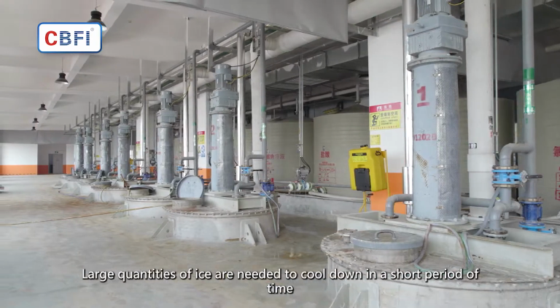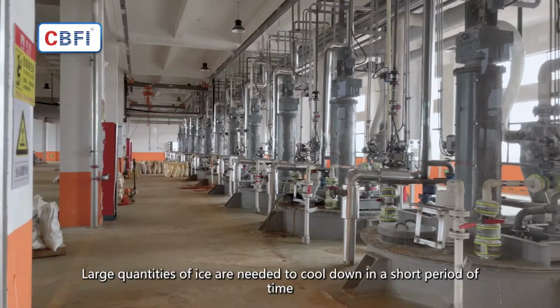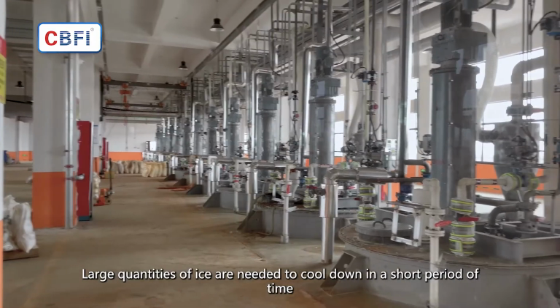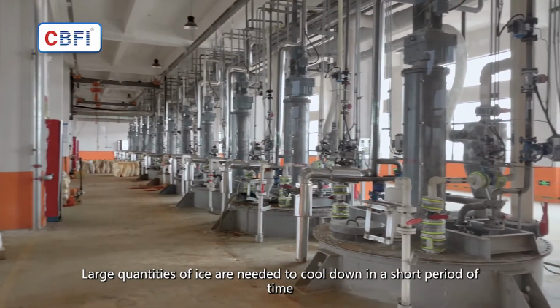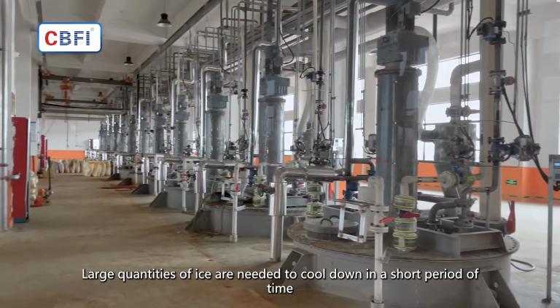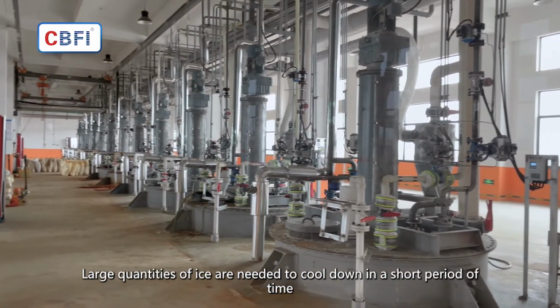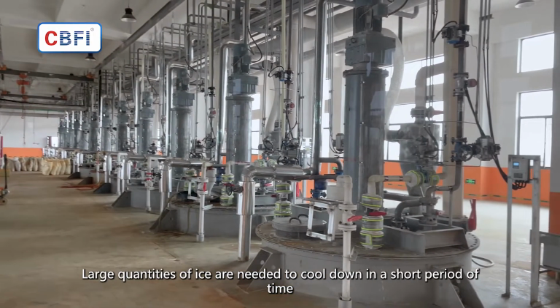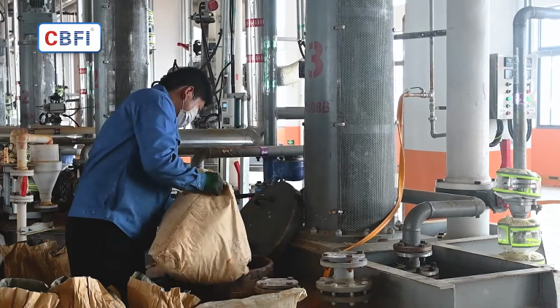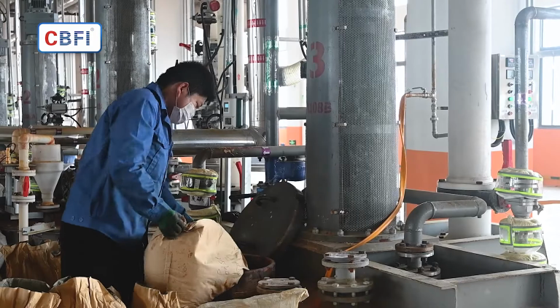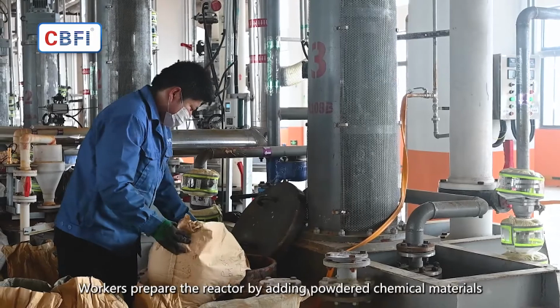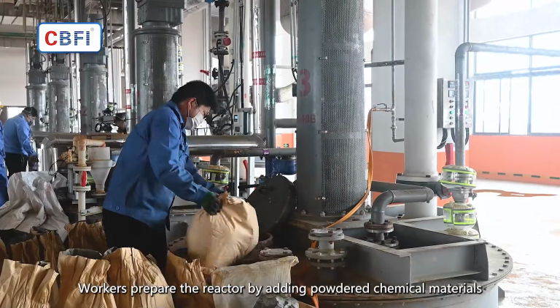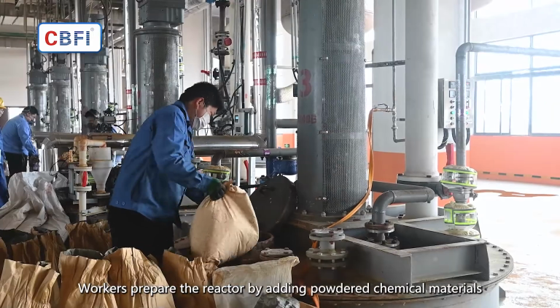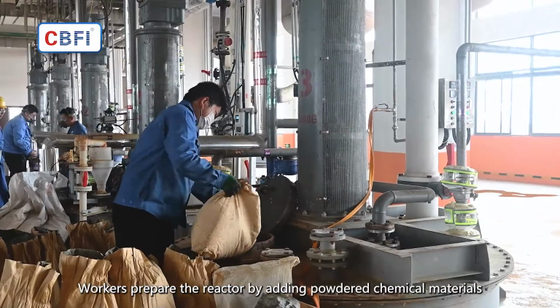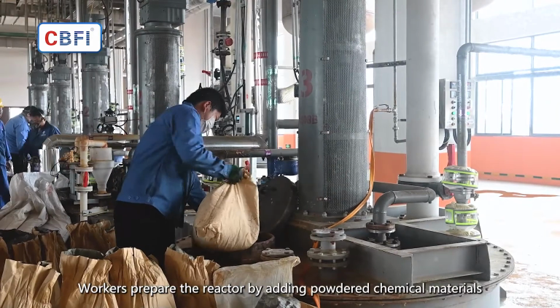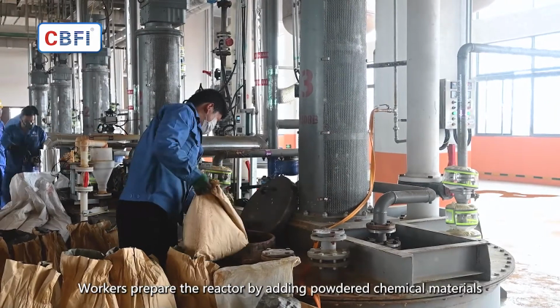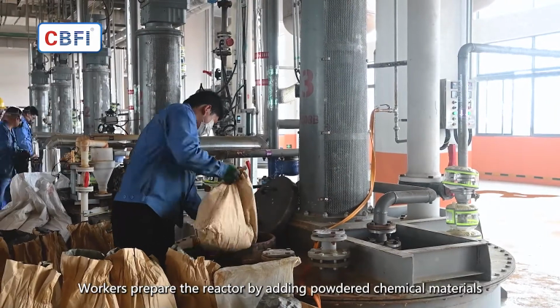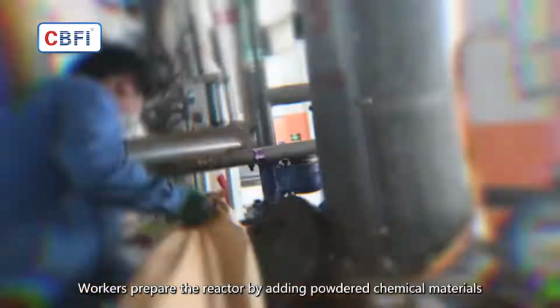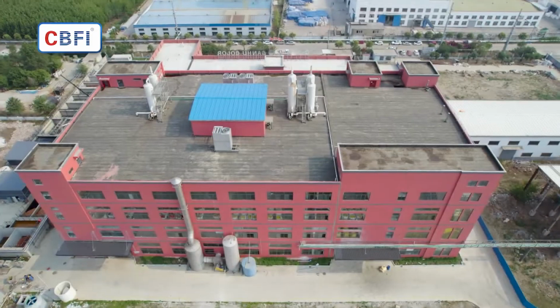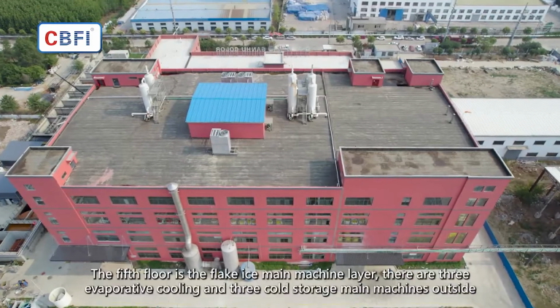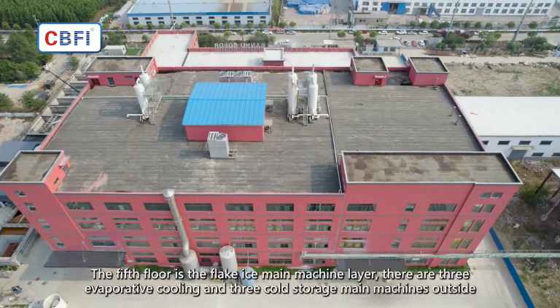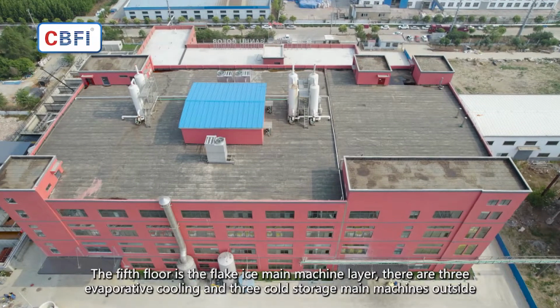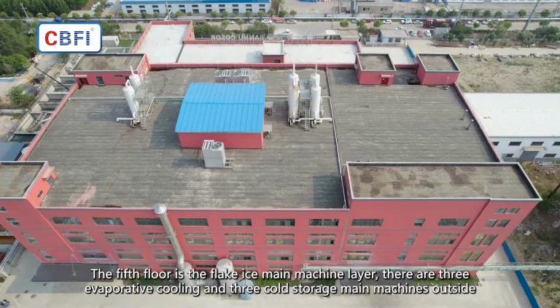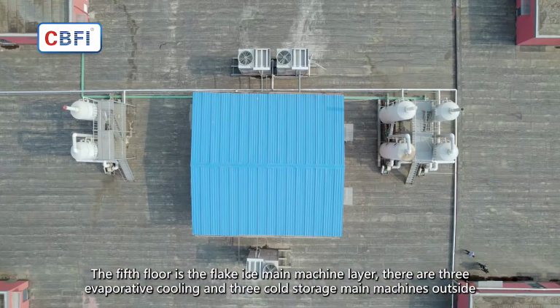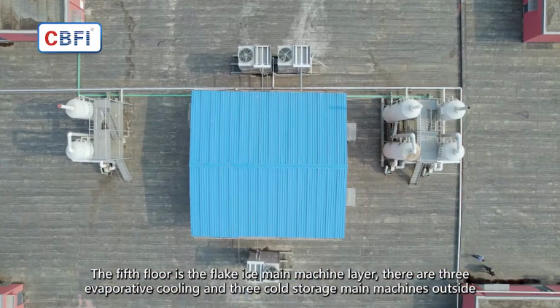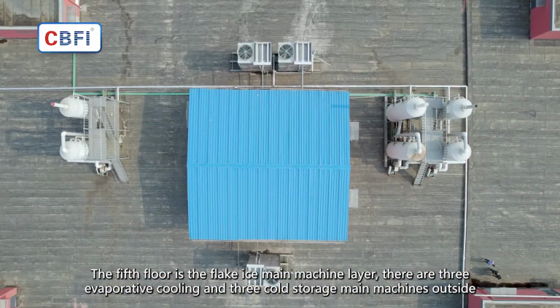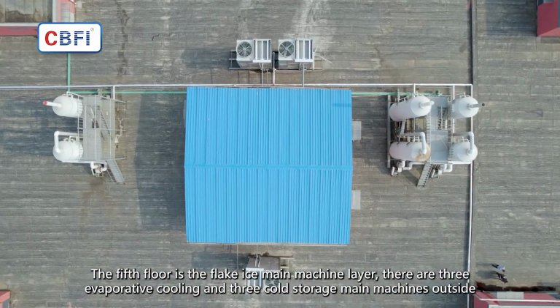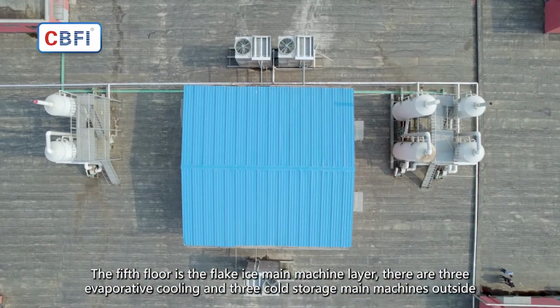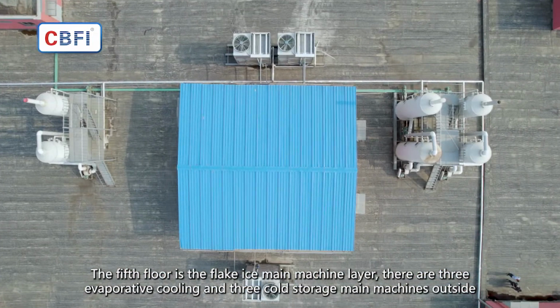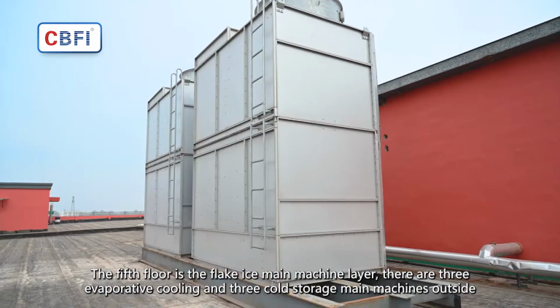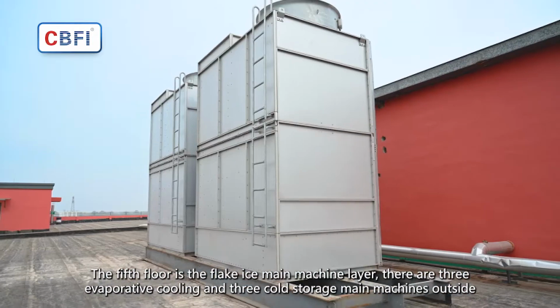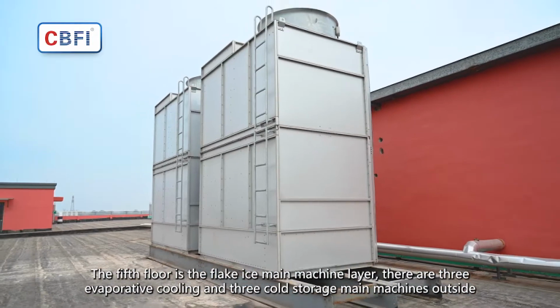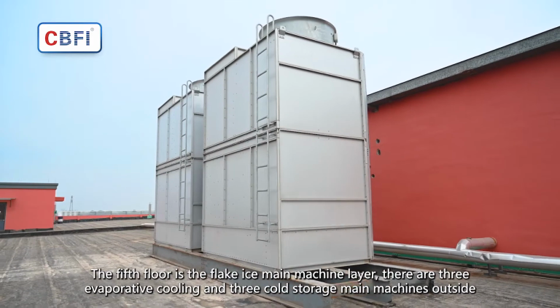Large quantities of ice are needed to cool down in a short period of time. Workers prepare the reactor by adding powdered chemical materials. The fifth floor is the flake ice main machine layer. There are three evaporative cooling and three cold storage main machines outside.